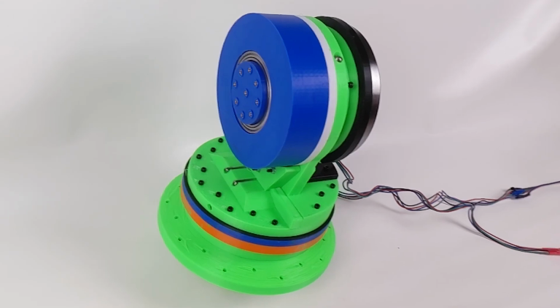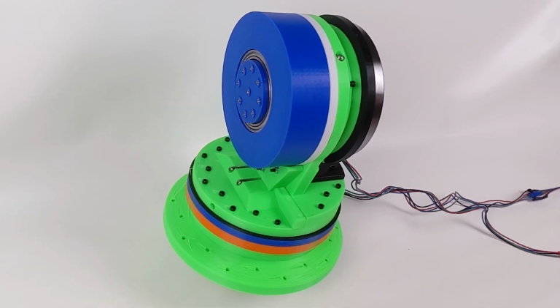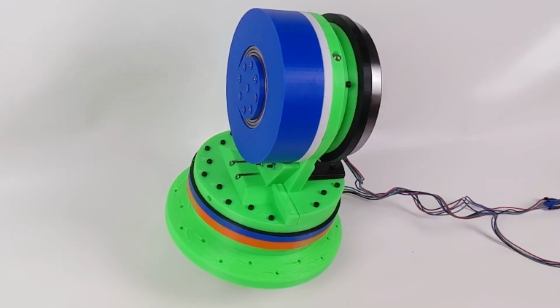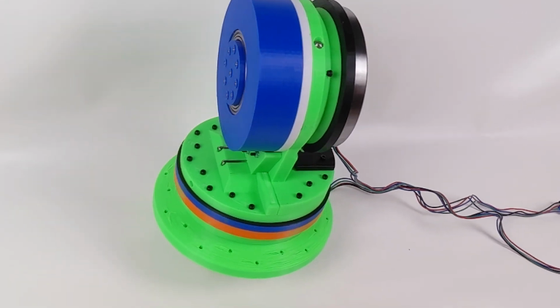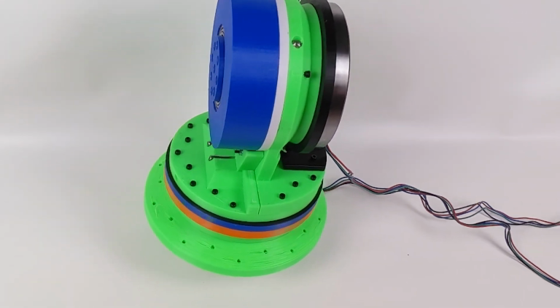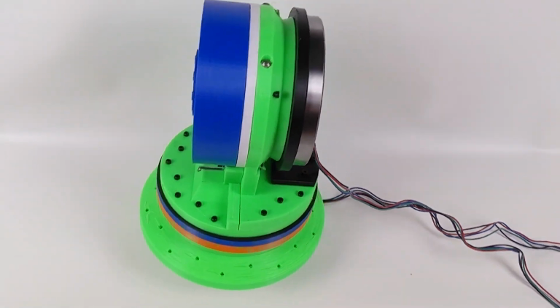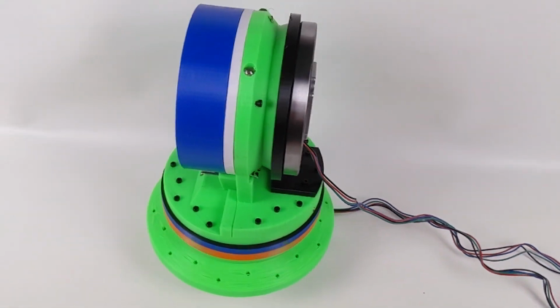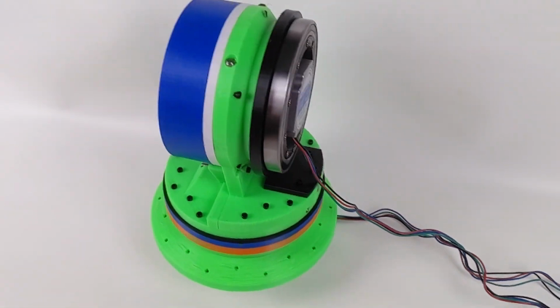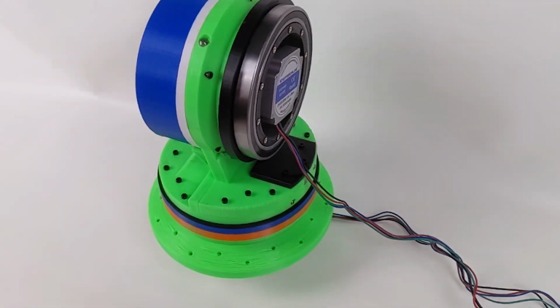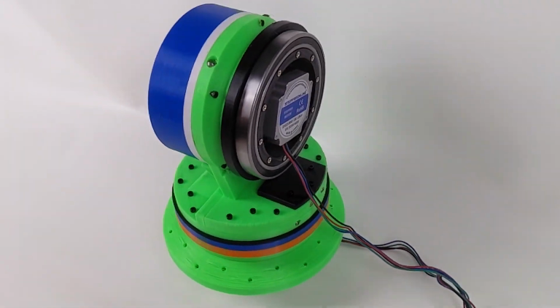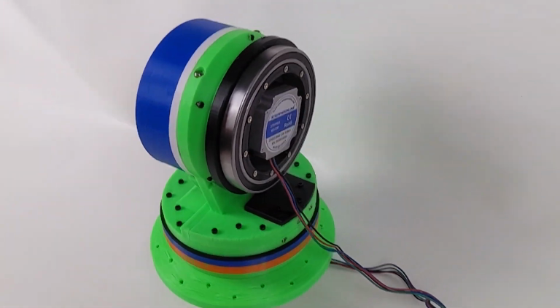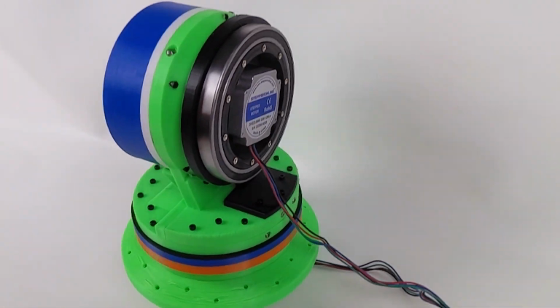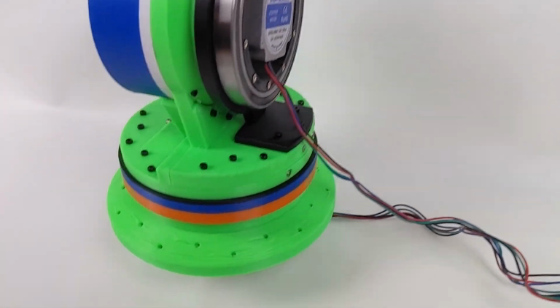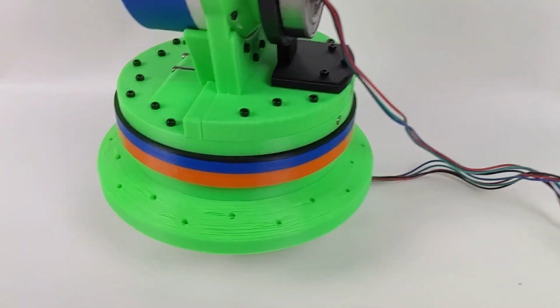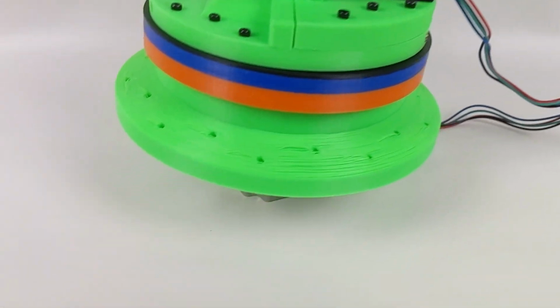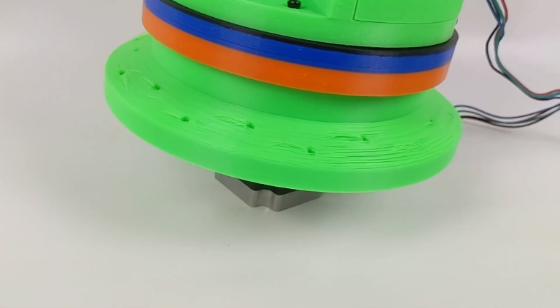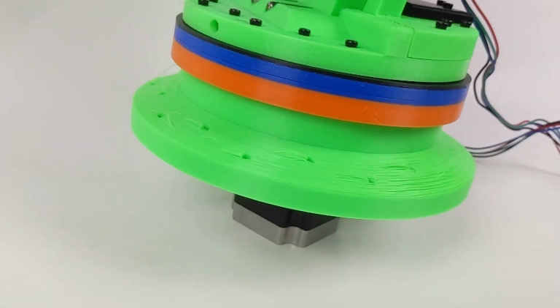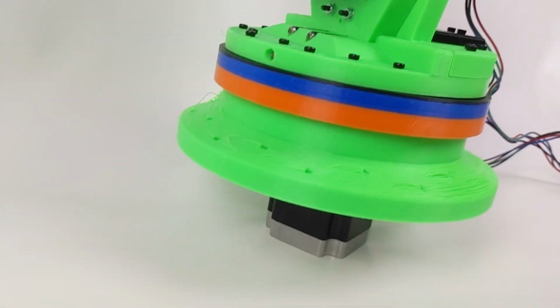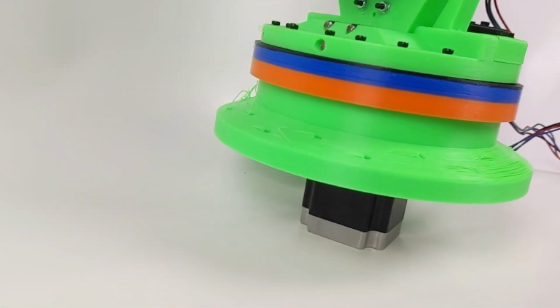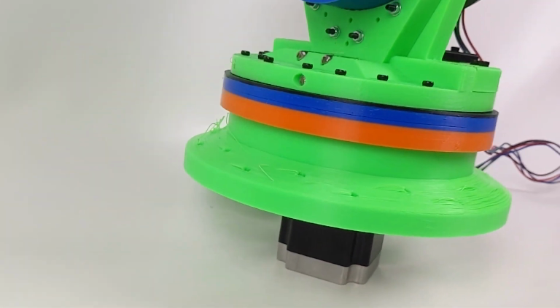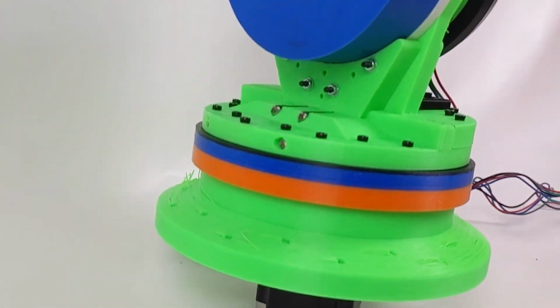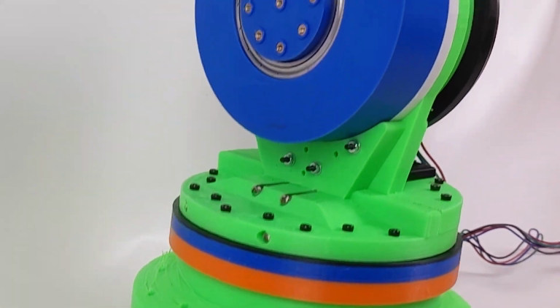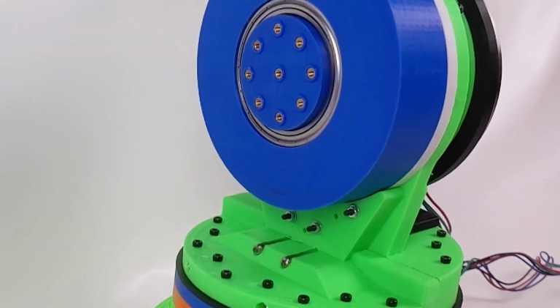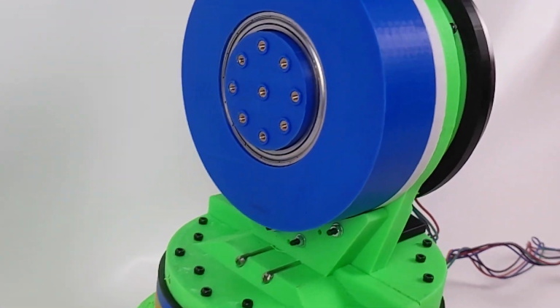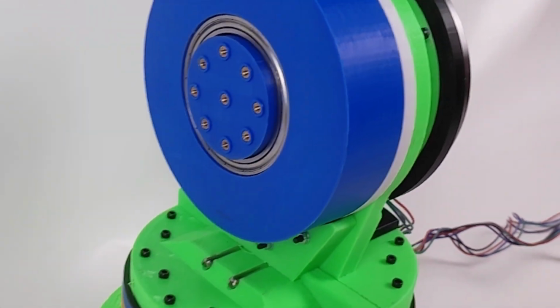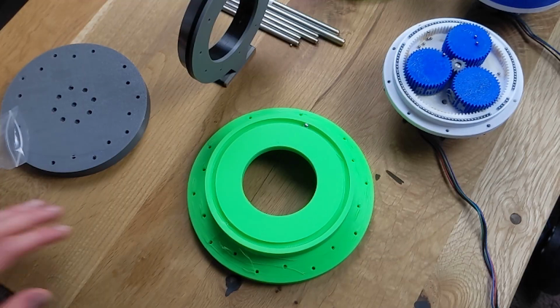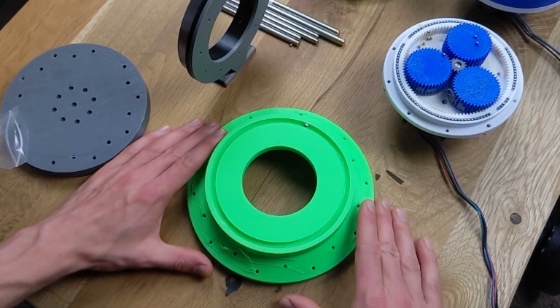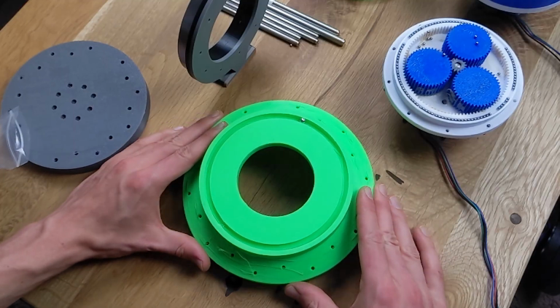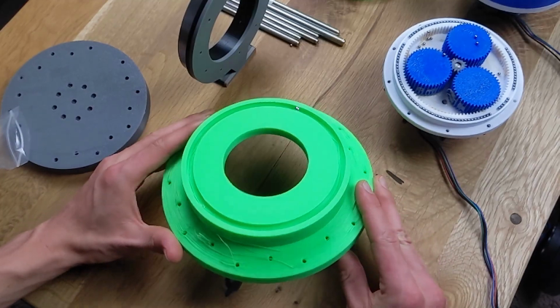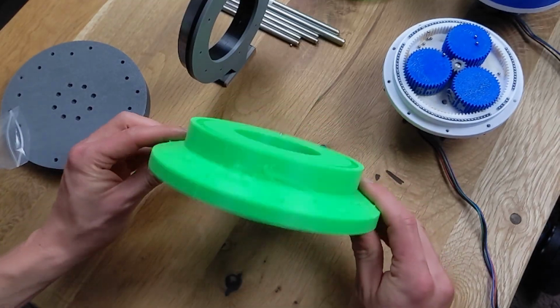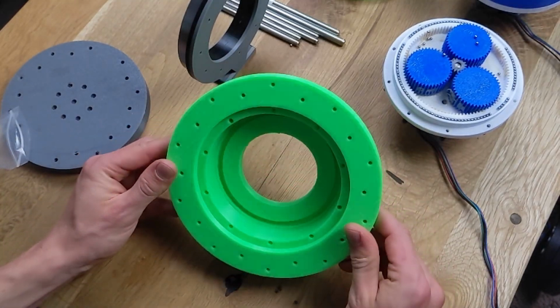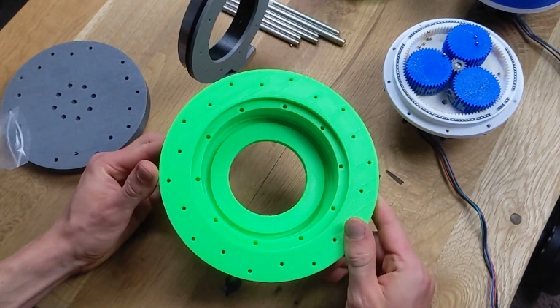In this video, I demonstrate the construction of a two-axis robot arm base. One axis allows for rotation, while the other enables tilting of the arm. The first axes are powered by NEMA 23 stepper motors and custom-designed gearboxes.